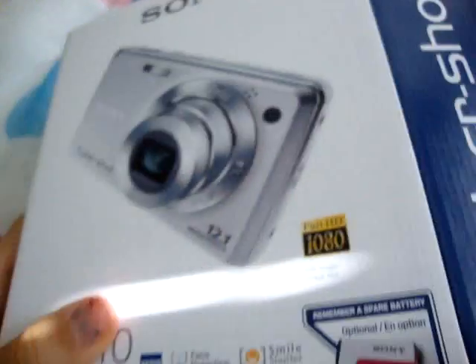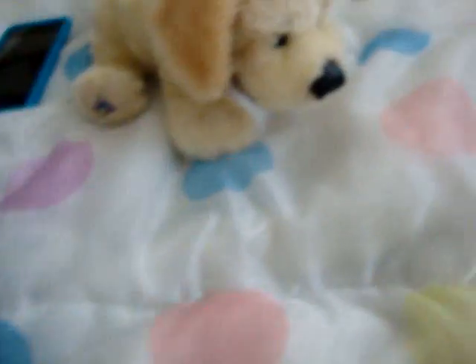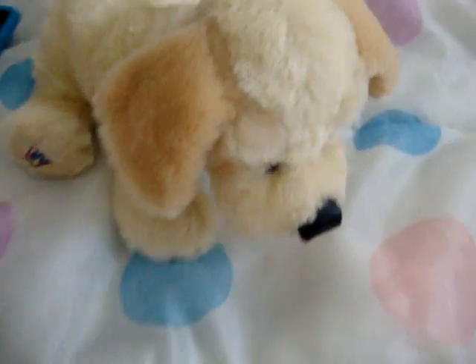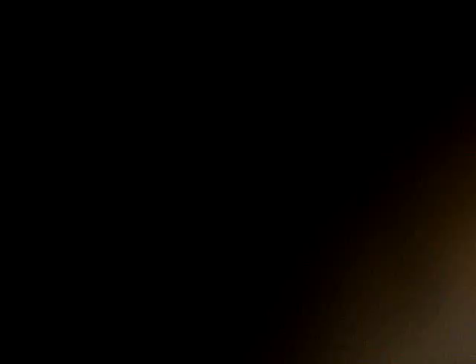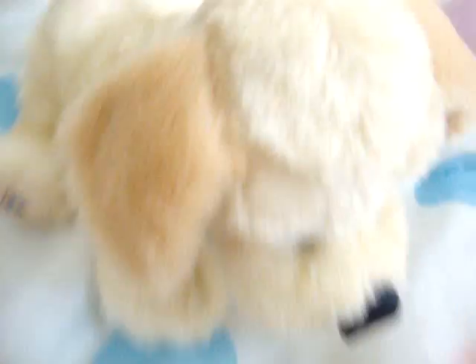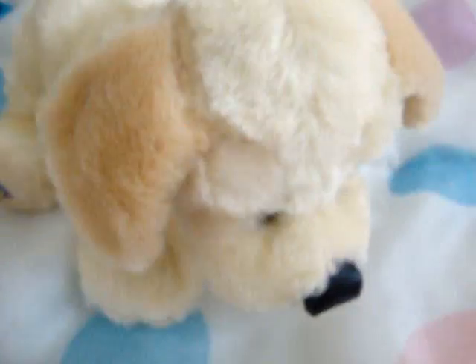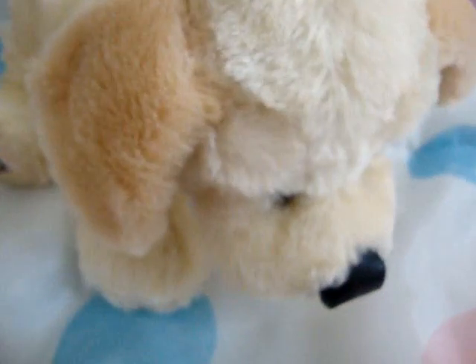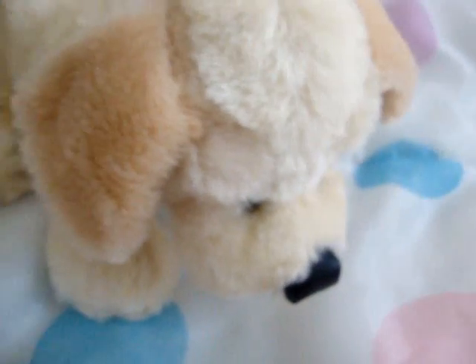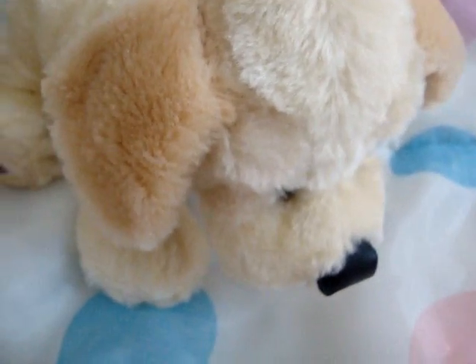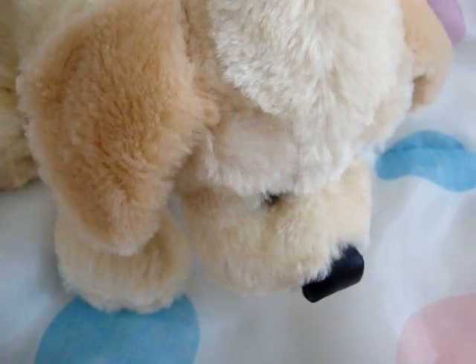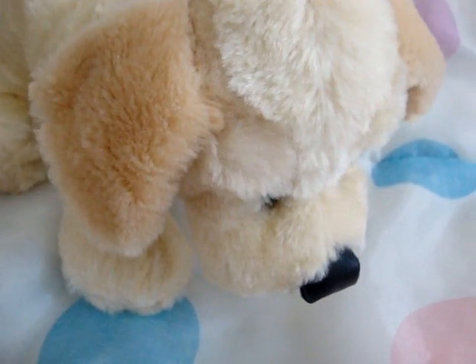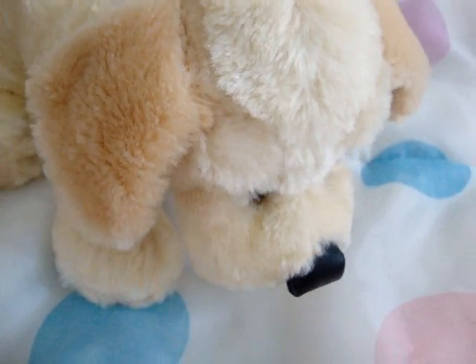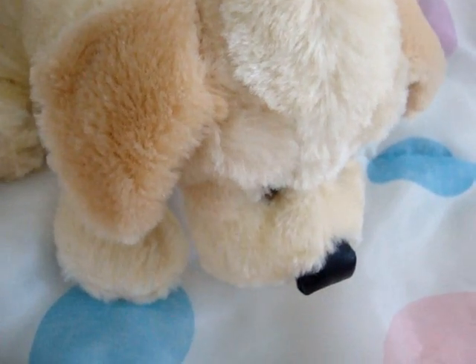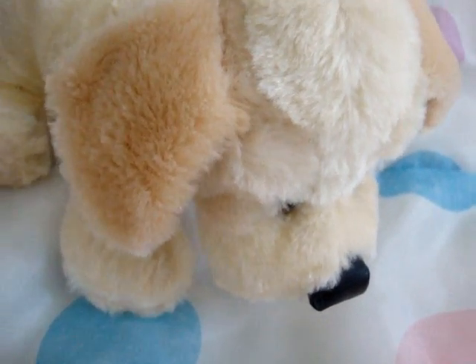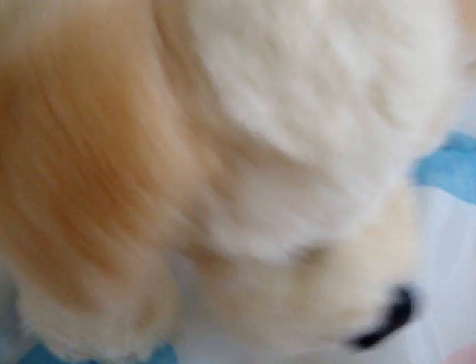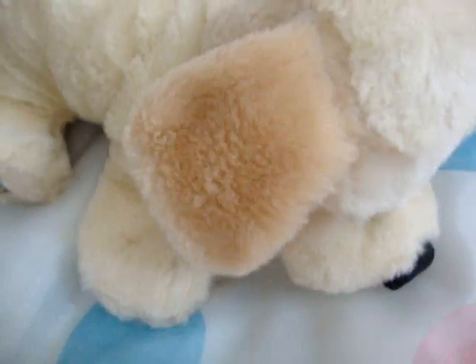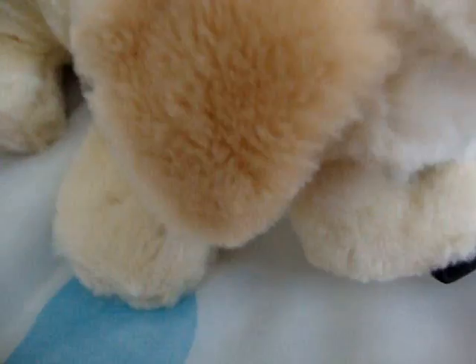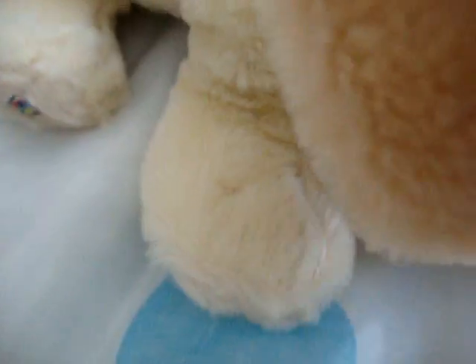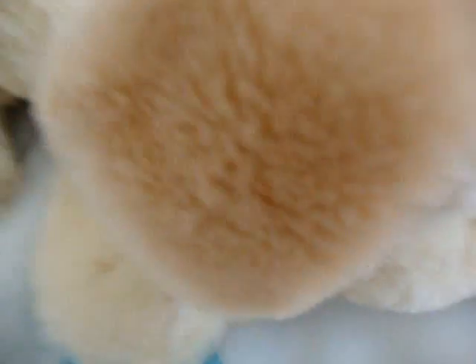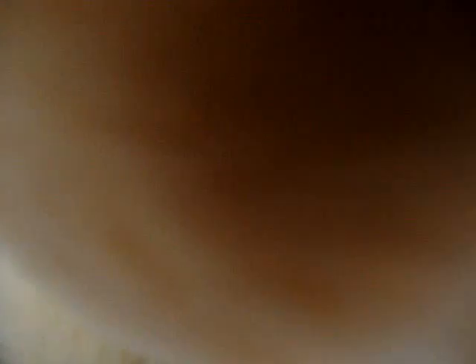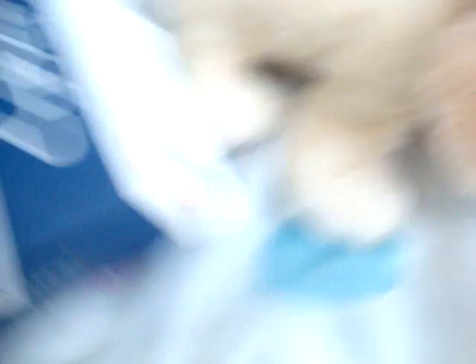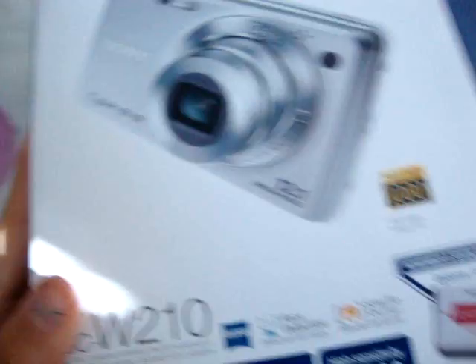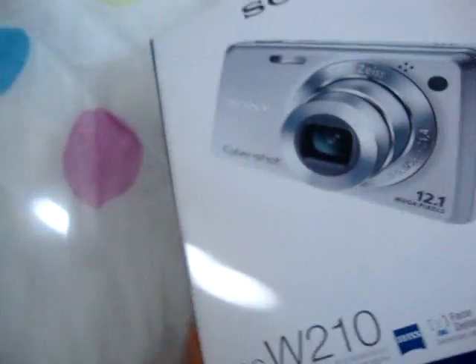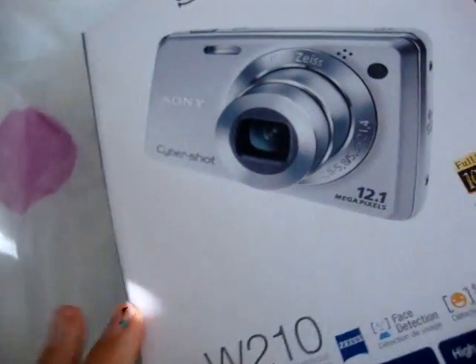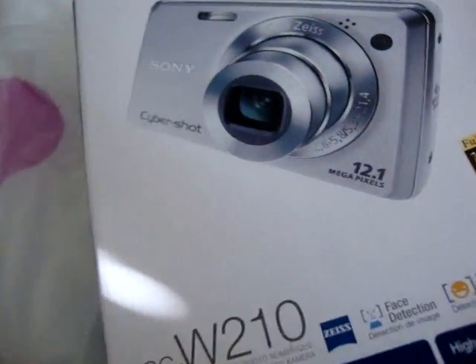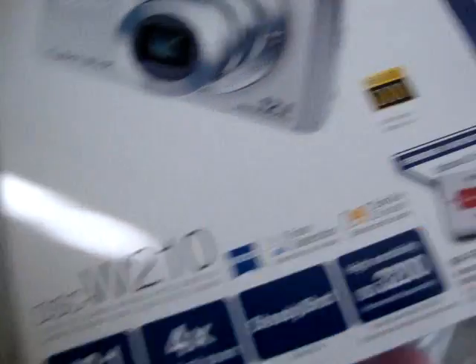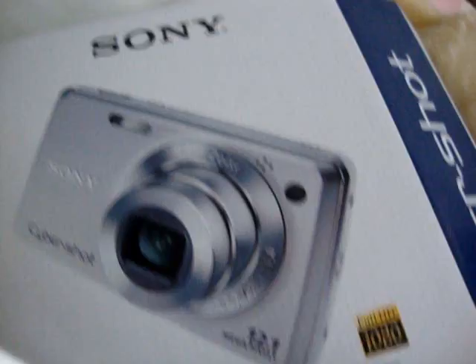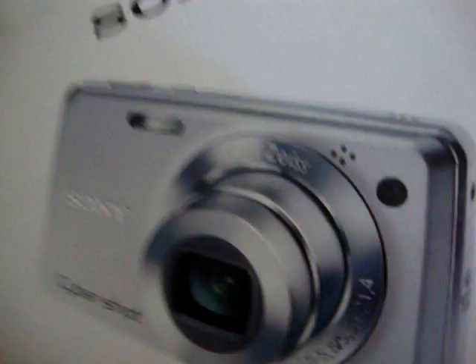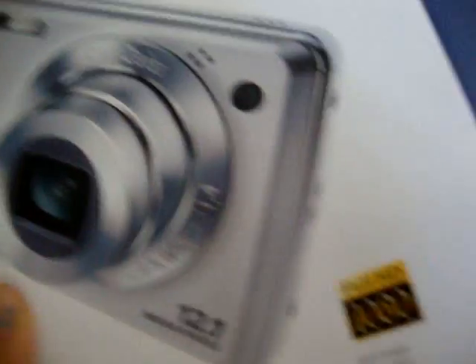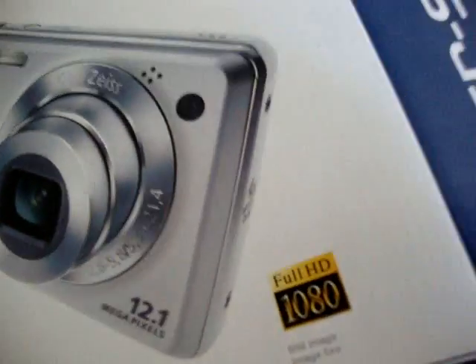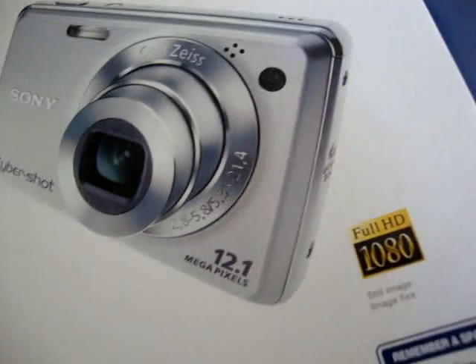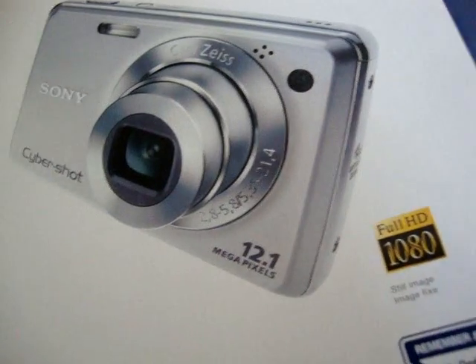Mine is not the newest, but I bought it last year for my birthday — well, my mom did. So it's a Sony Cybershot. You can practically see this. It's not silver, it's actually black.